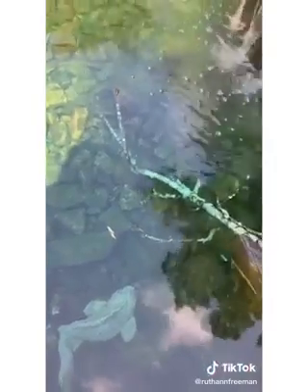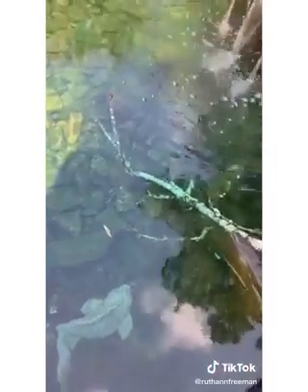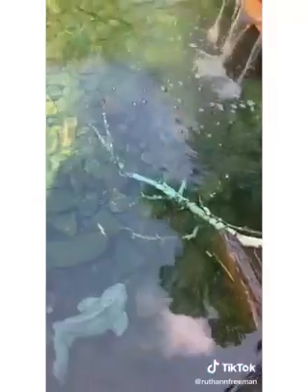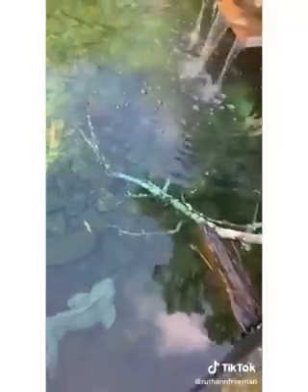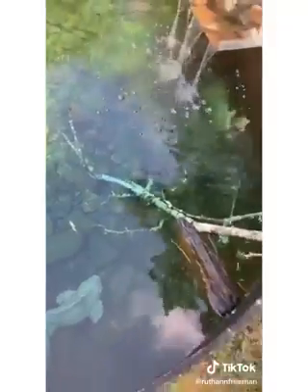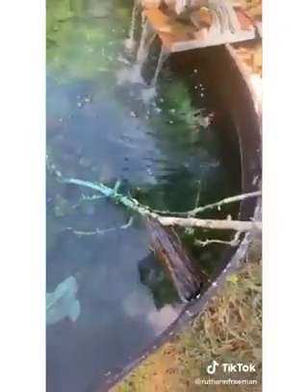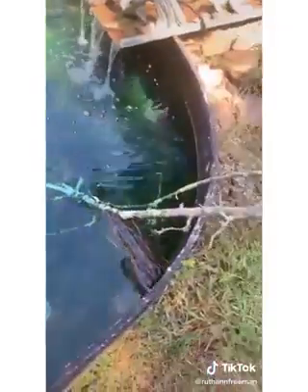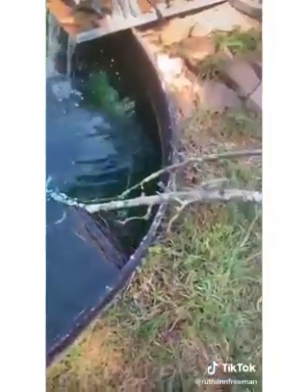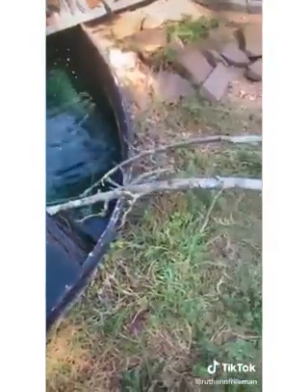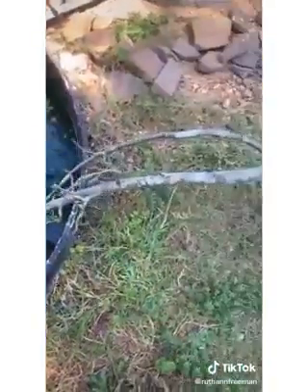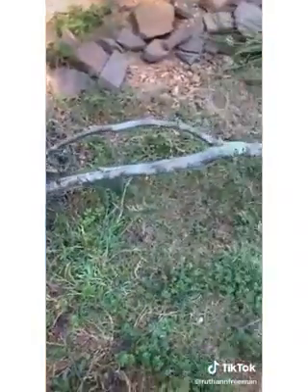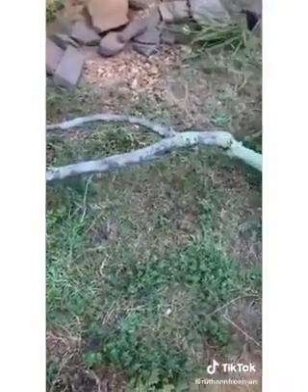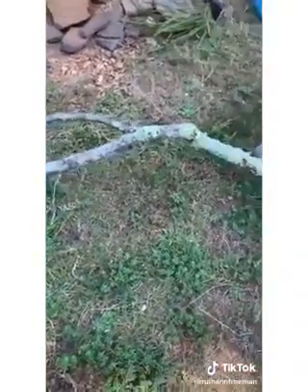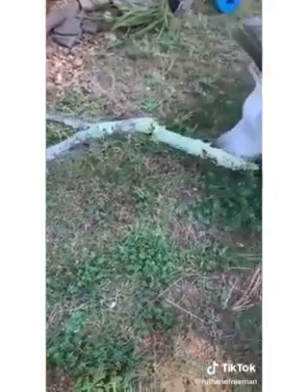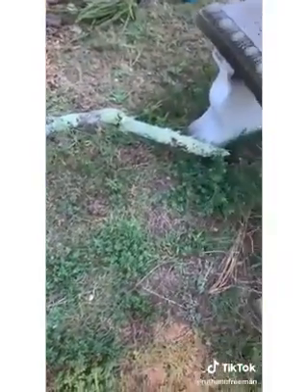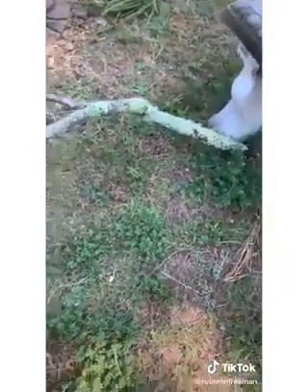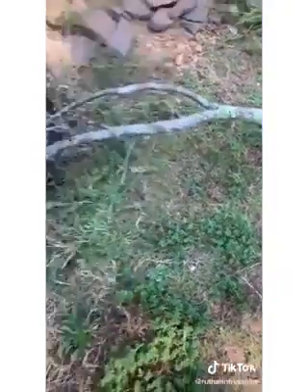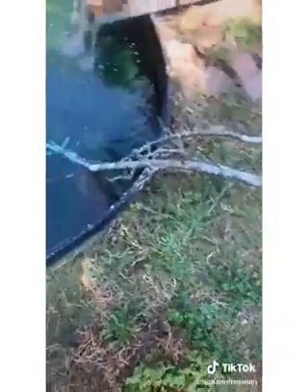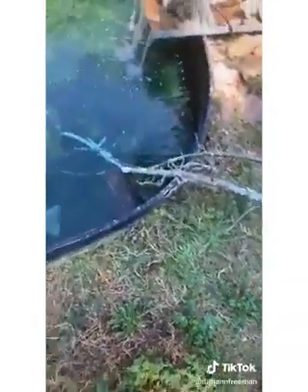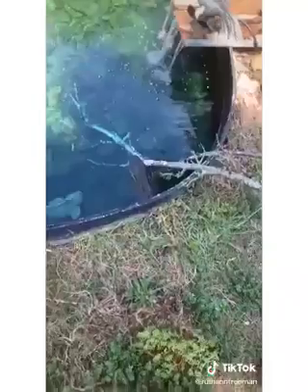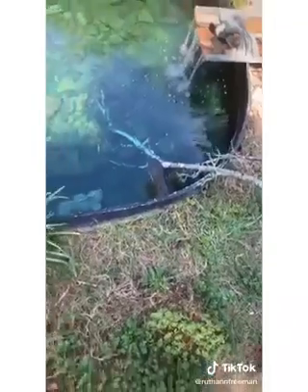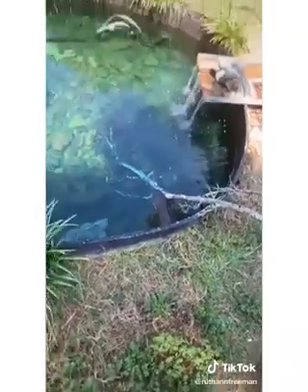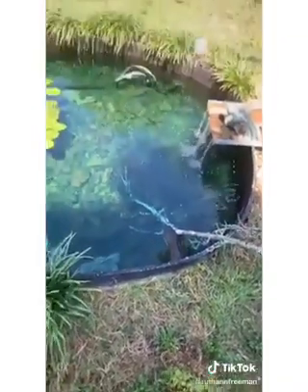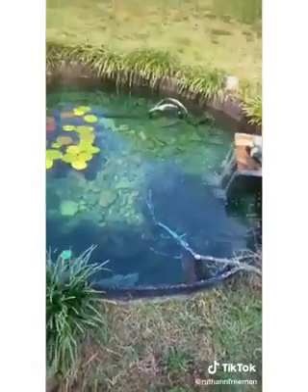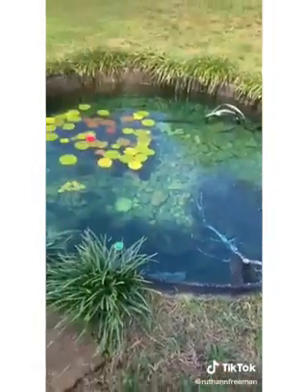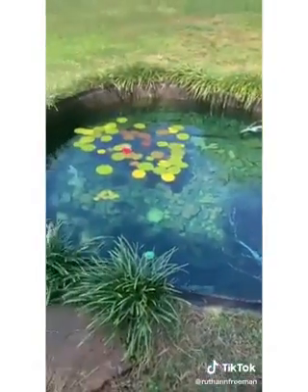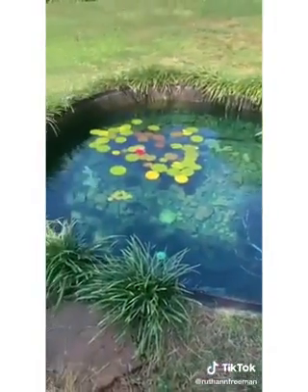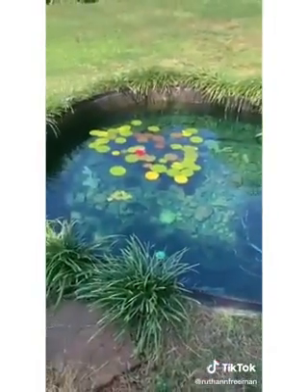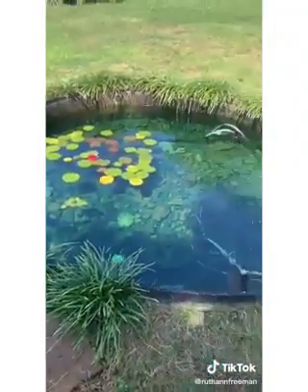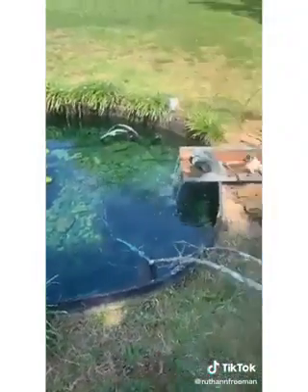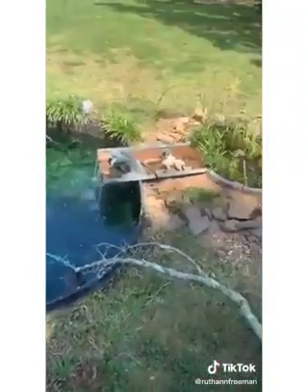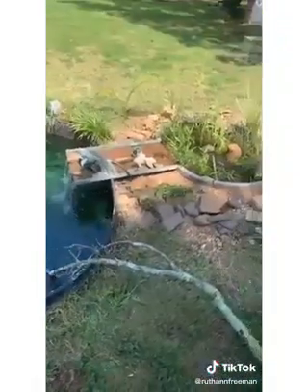Last night I saw some frogs in the pond, but I couldn't catch them, so I made this bridge to make sure they can get out. It's only temporary, but hopefully they'll understand and be able to climb out. I didn't see them today, so it must be good.